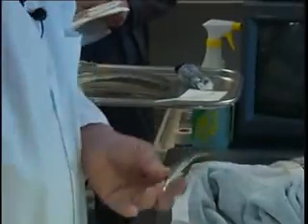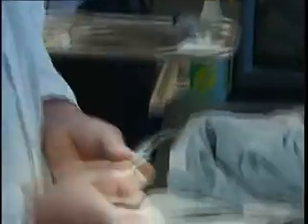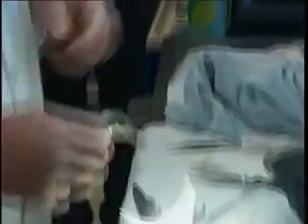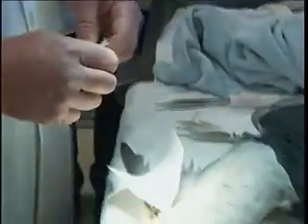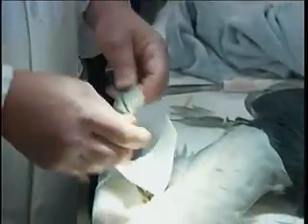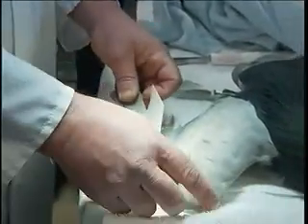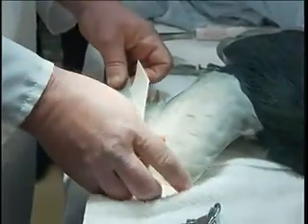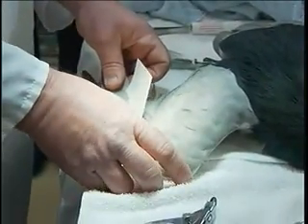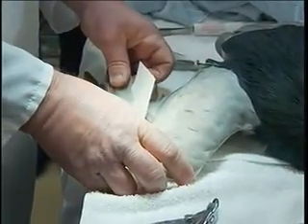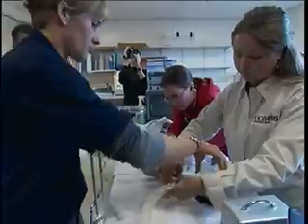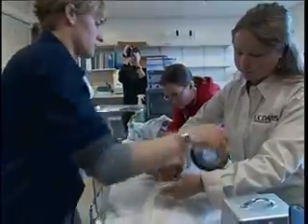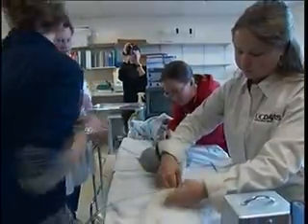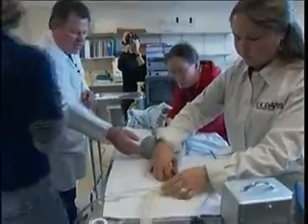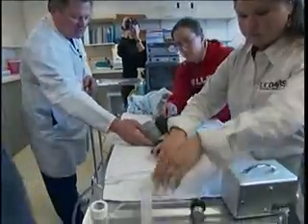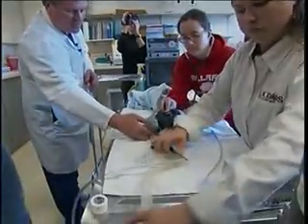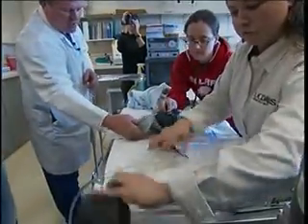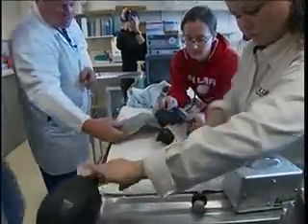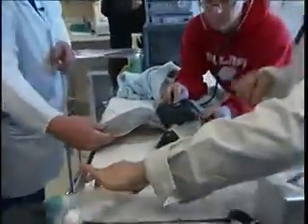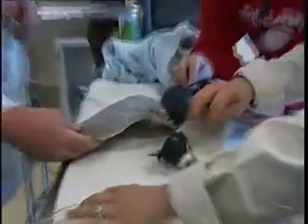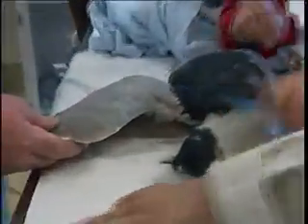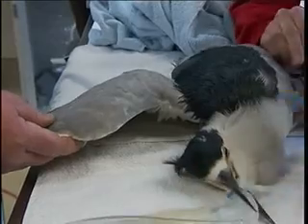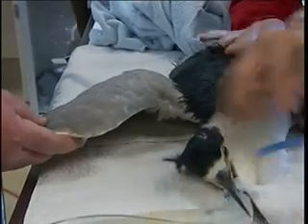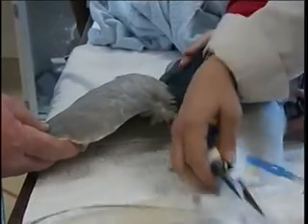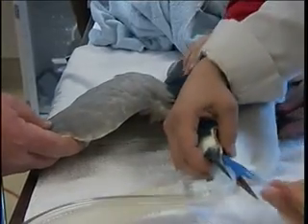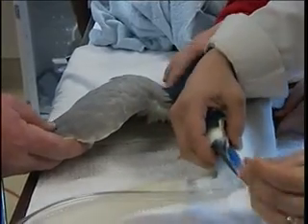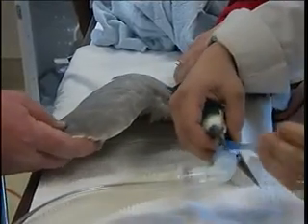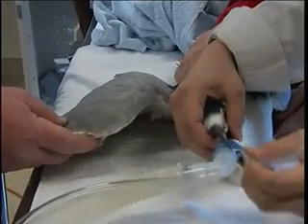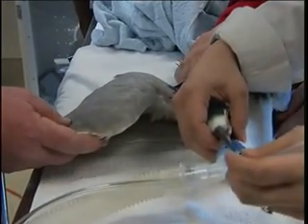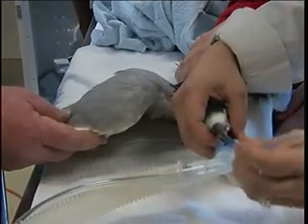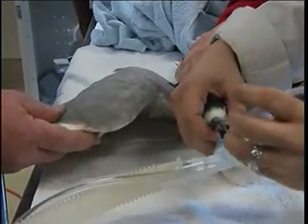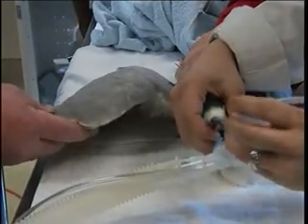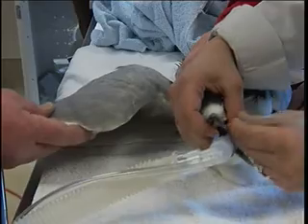The bird was unable to fly because his feathers were damaged. The right wing has been damaged and you can see that the flight feathers are cut off about halfway down, and you can see how damaged the quills are.